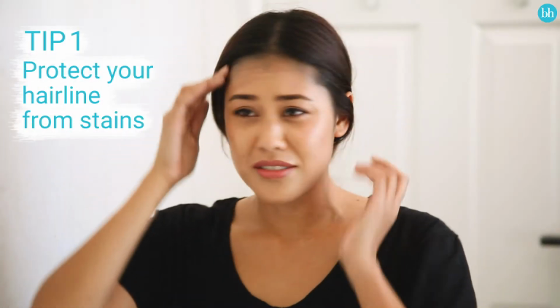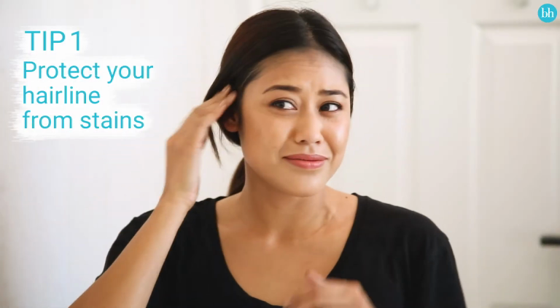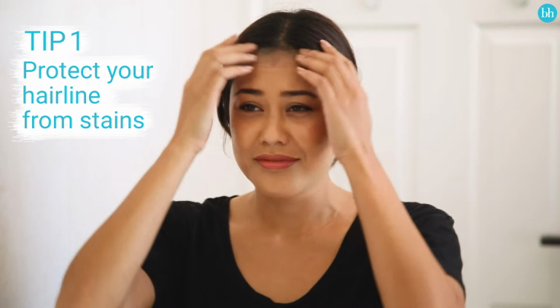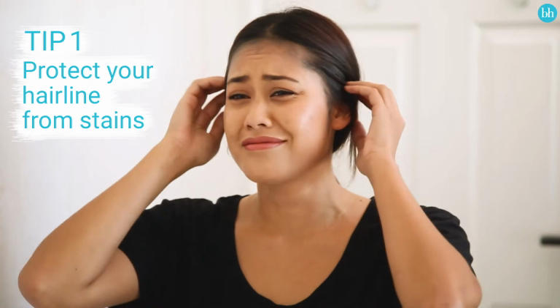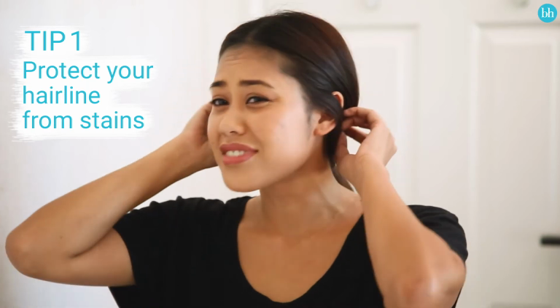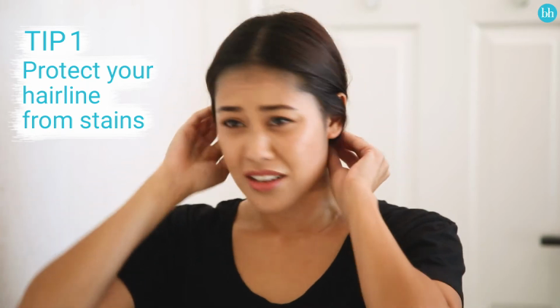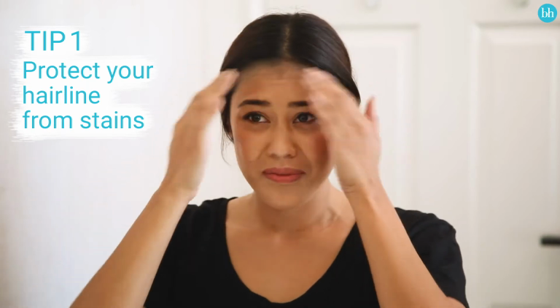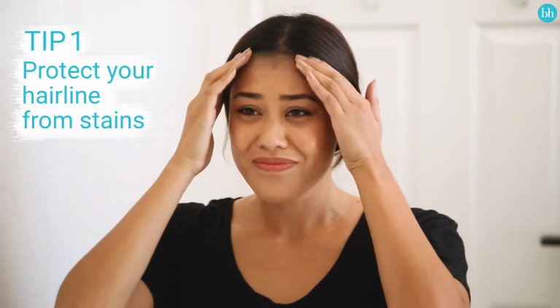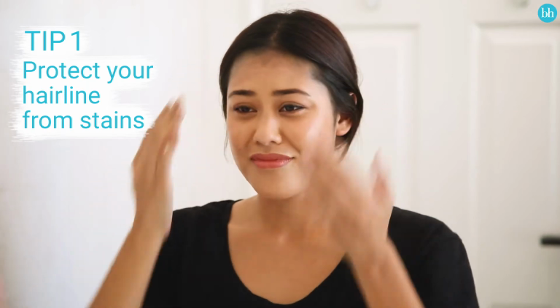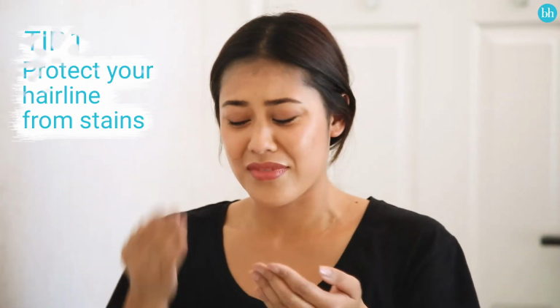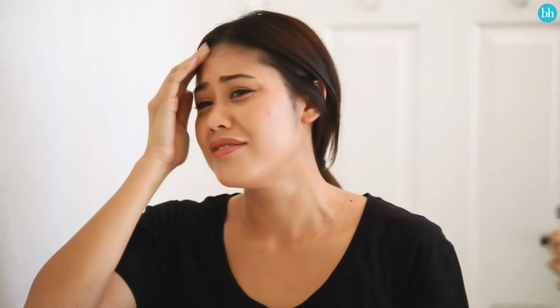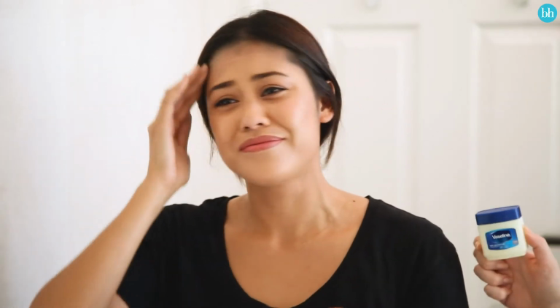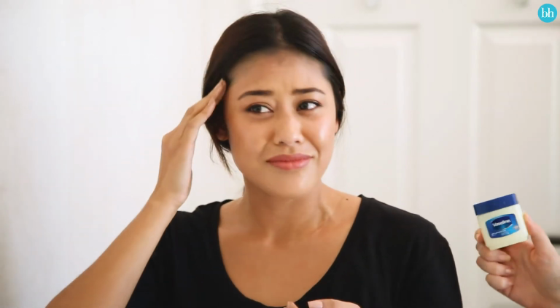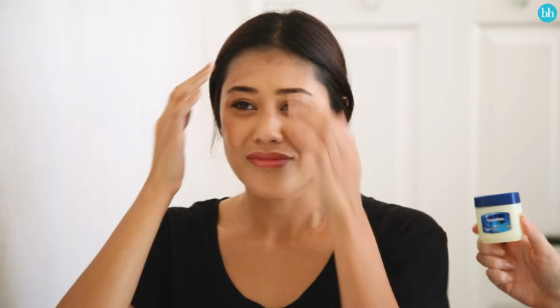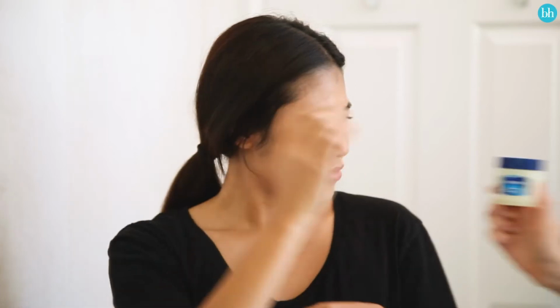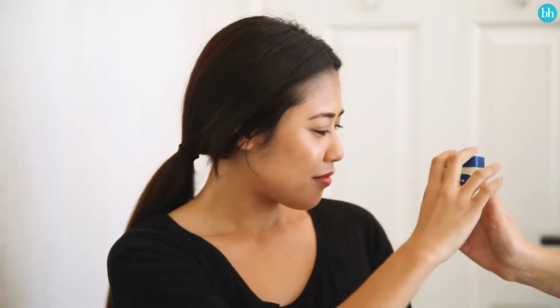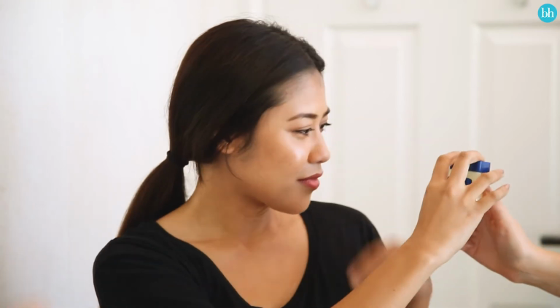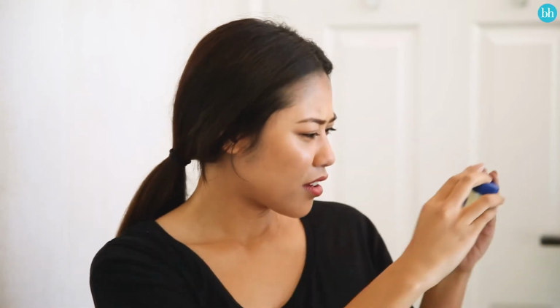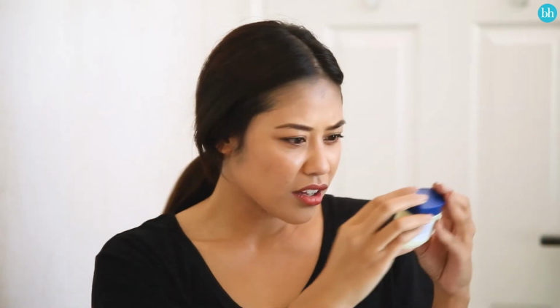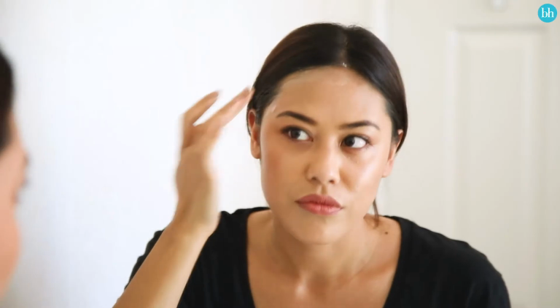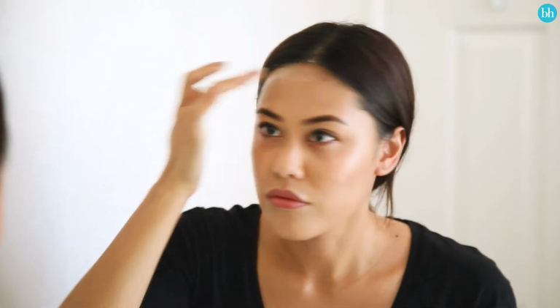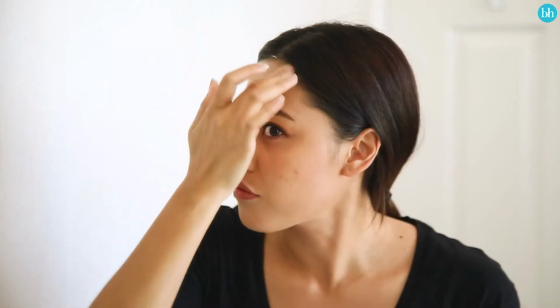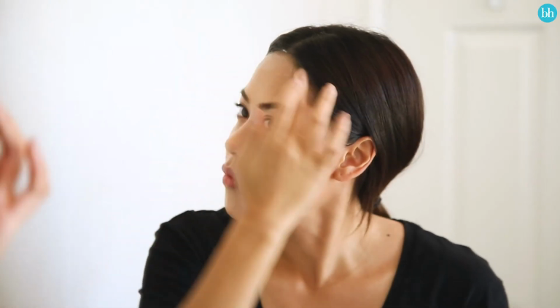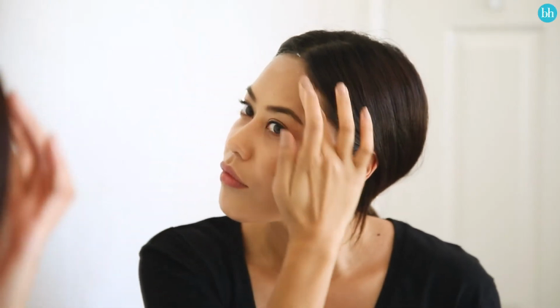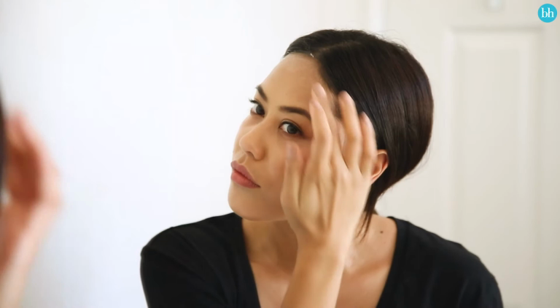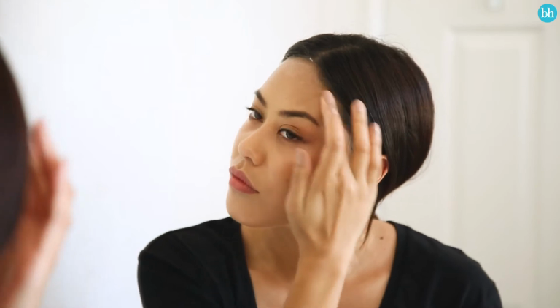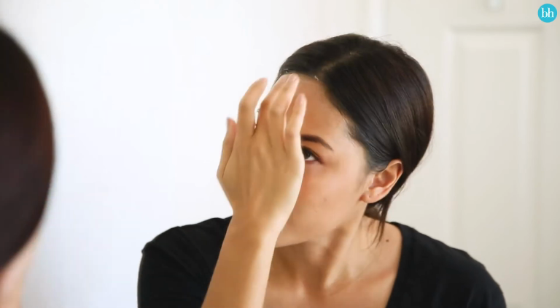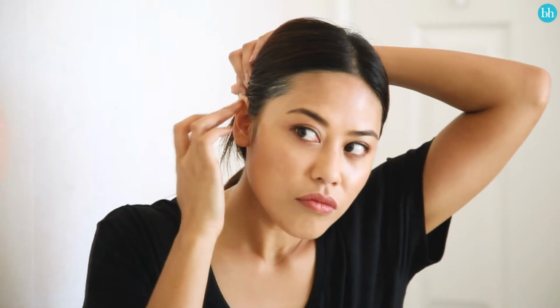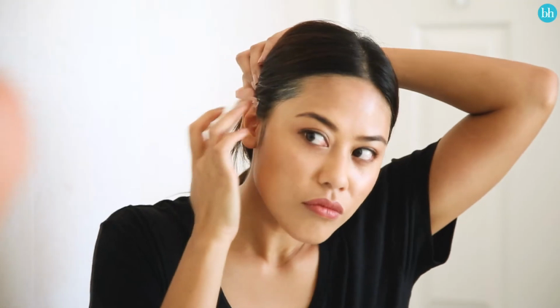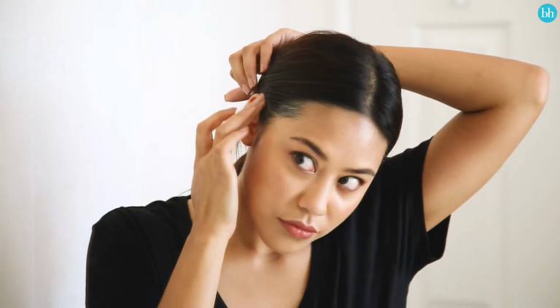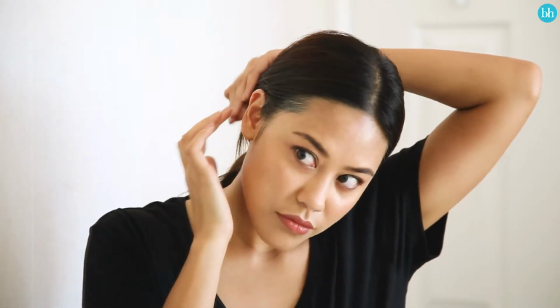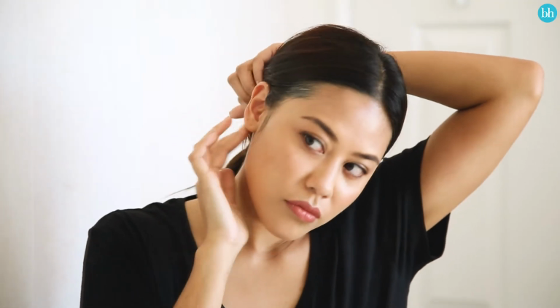Avoid awkward hair dye stains on your head by protecting your hairline. Use petroleum jelly to create a protective wall just outside of your hairline around the entirety of your head. Be careful not to get it in your hair, and don't forget the tops and undersides of your ears.